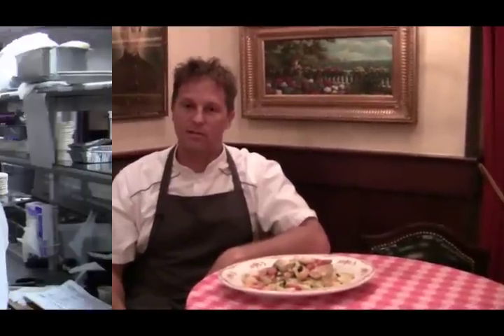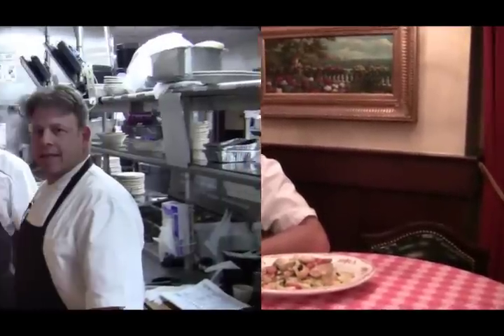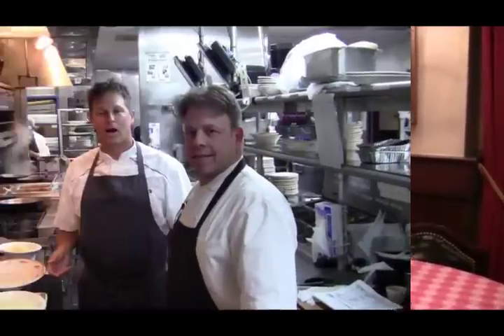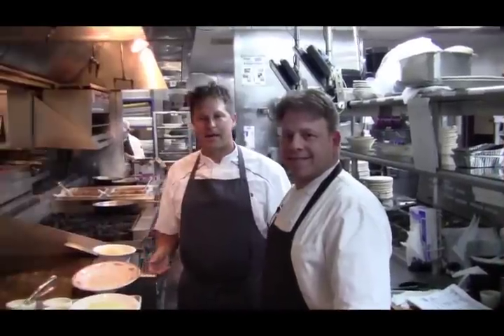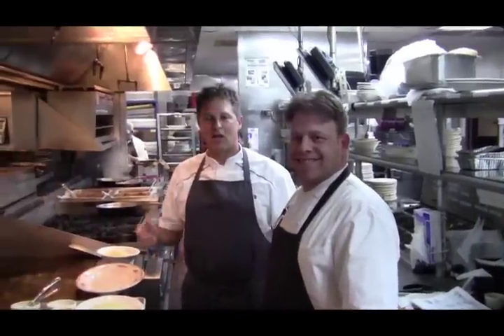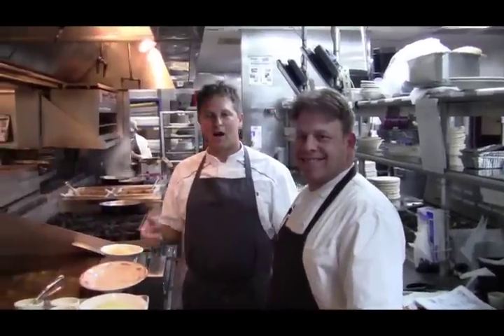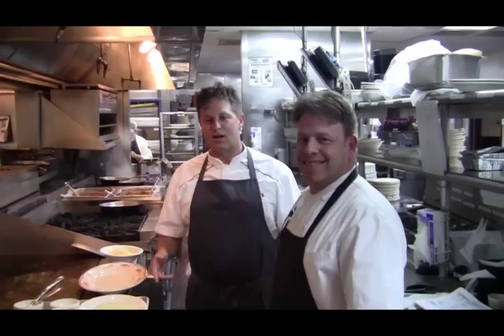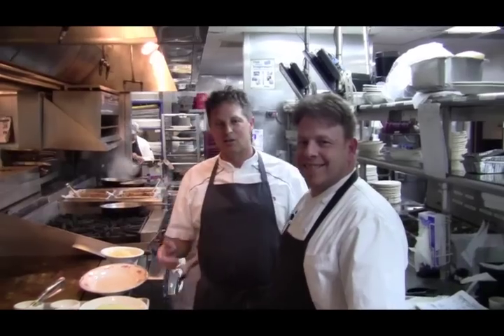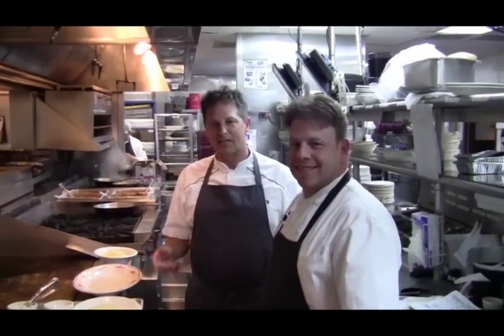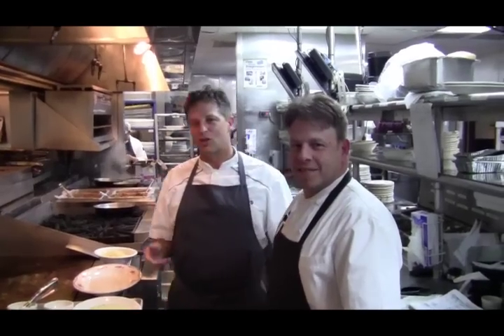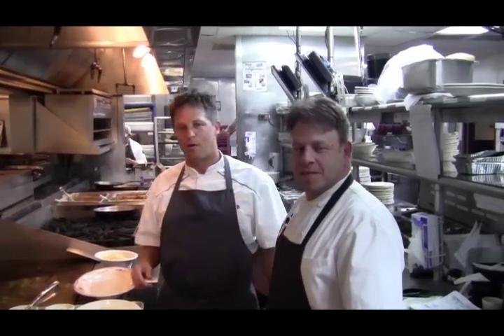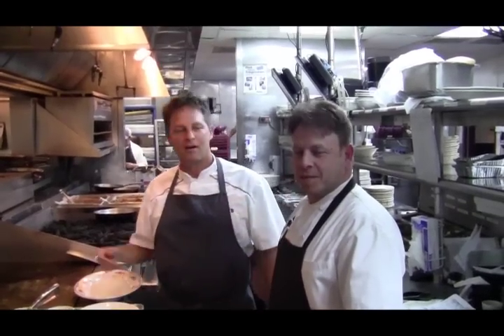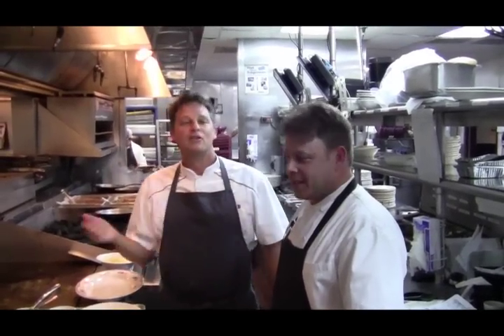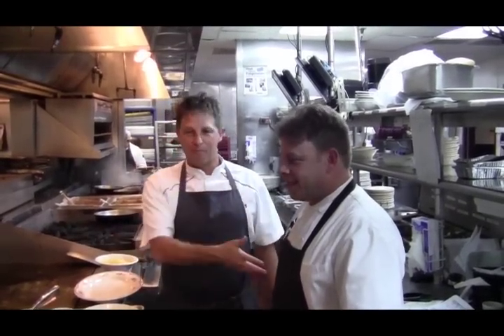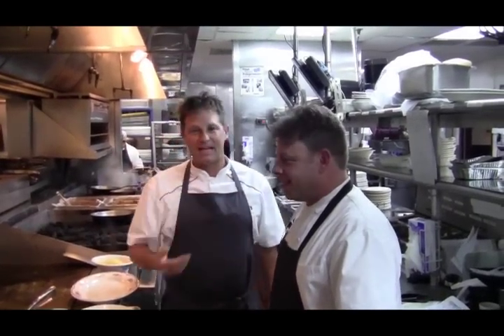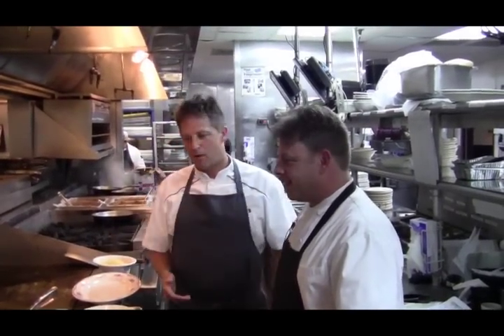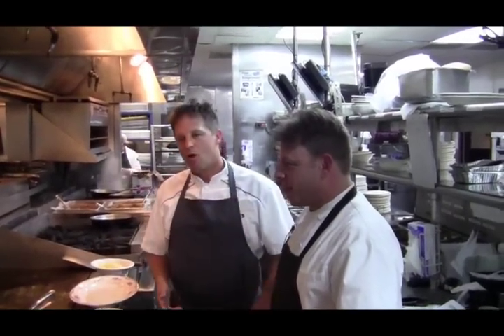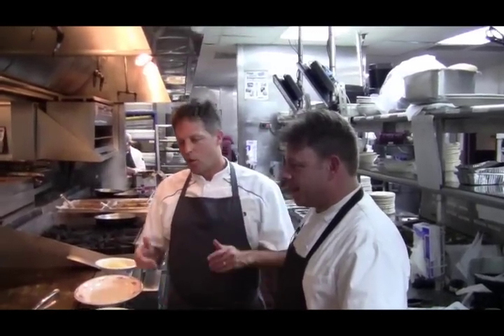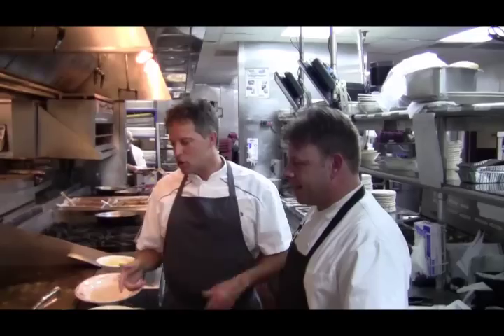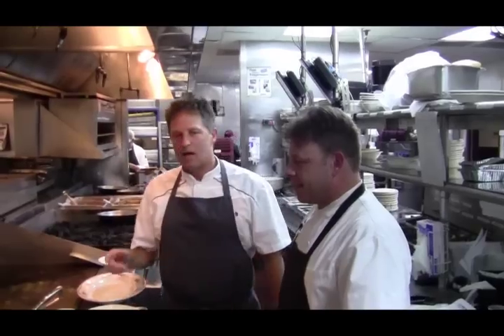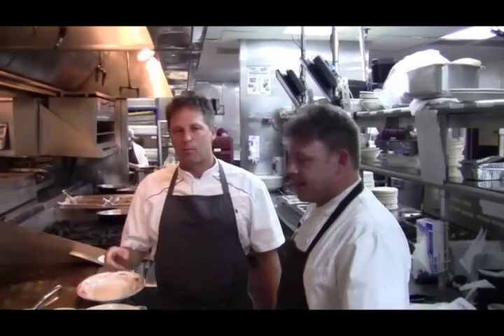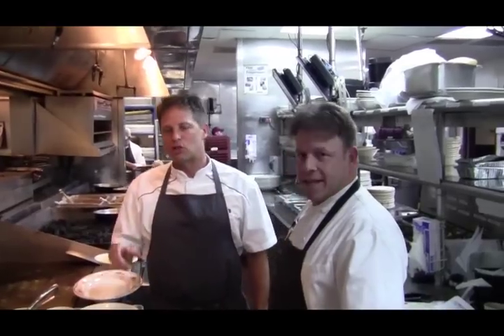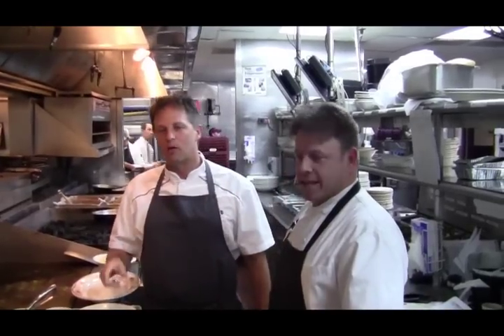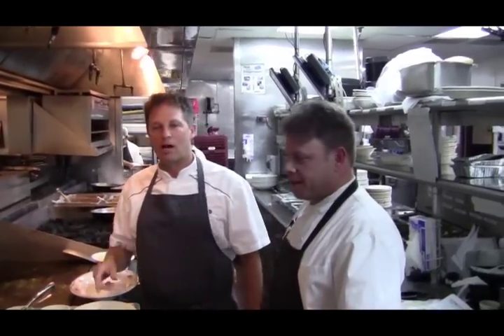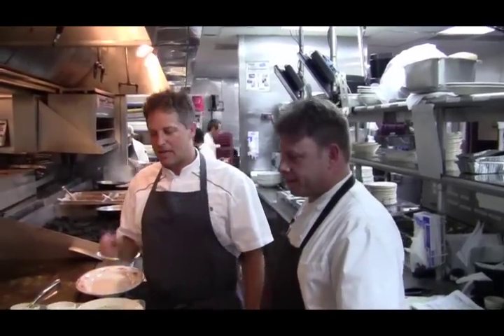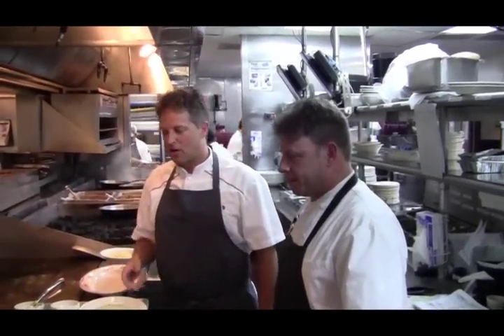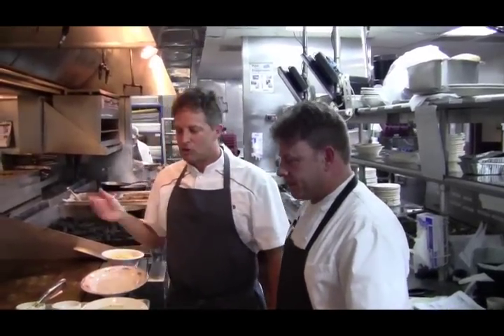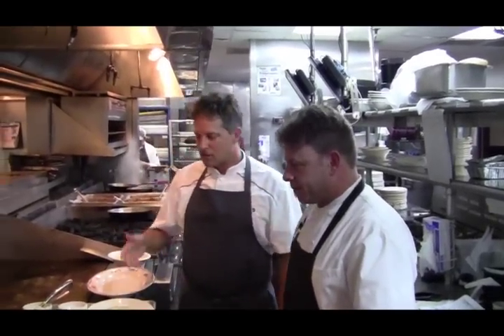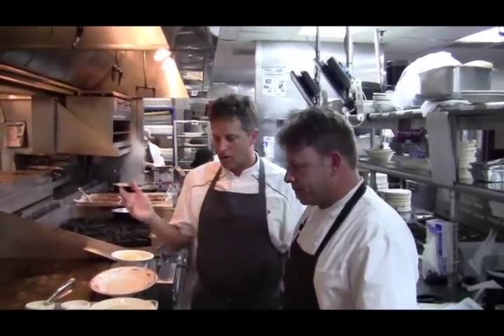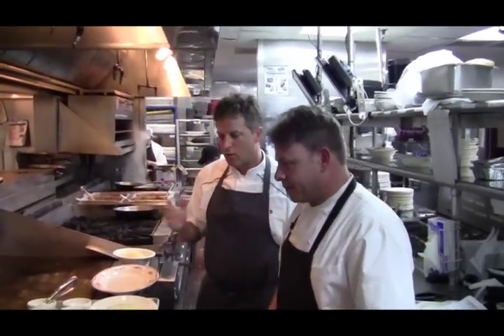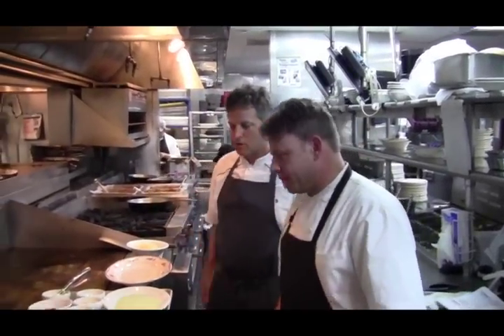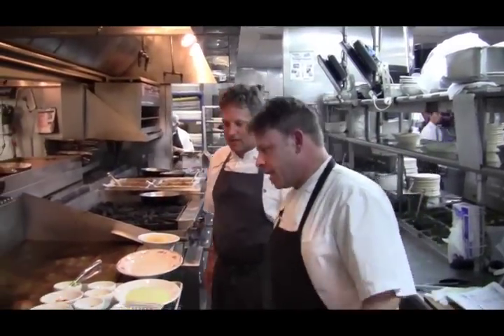Here we are back at you live — Maggiano's Little Italy Kitchen in North Park. Jeff Manning, Keith Burnell. We are going to show you how to make the perfect Chicken Romano with Angel Hair. Jeff, let's get started. What do we do with the chicken here?